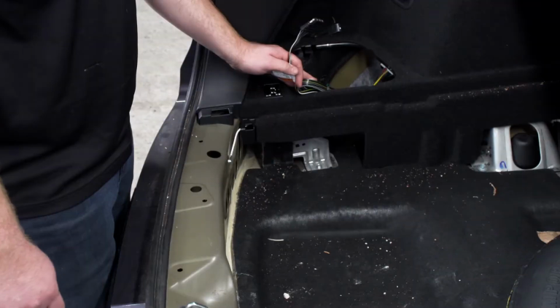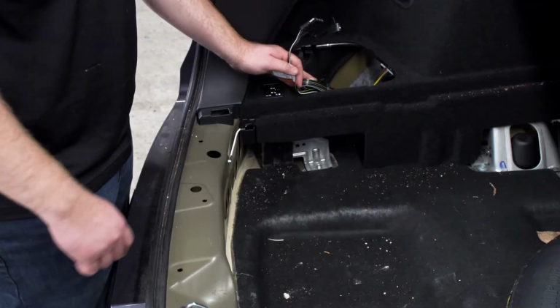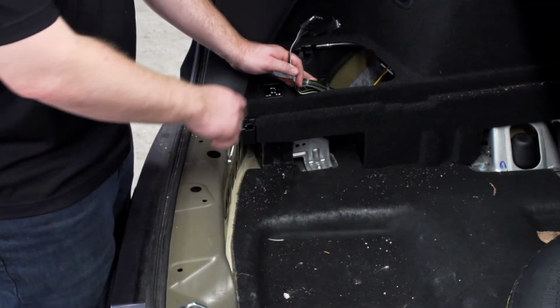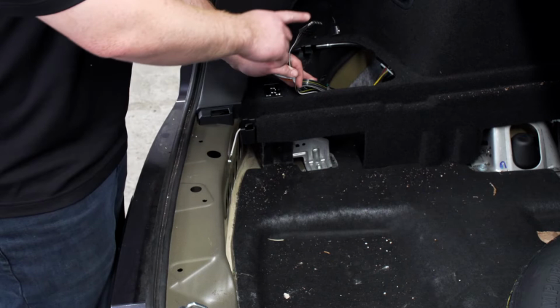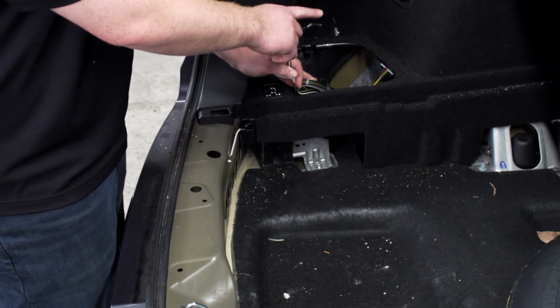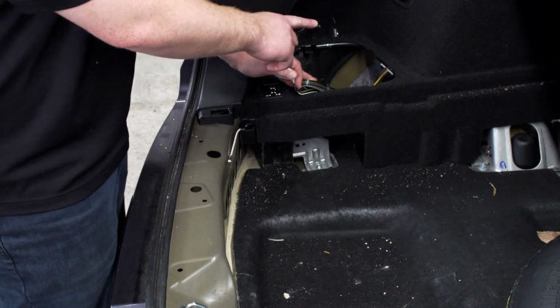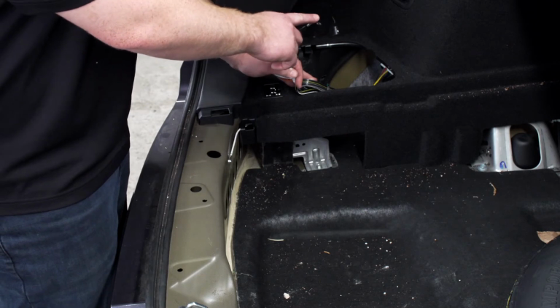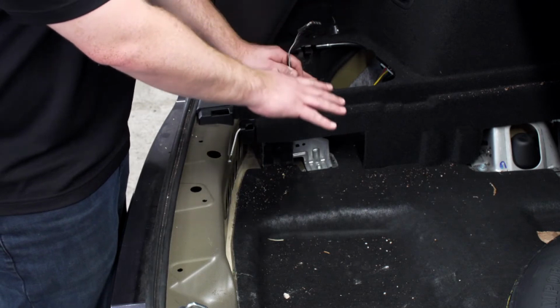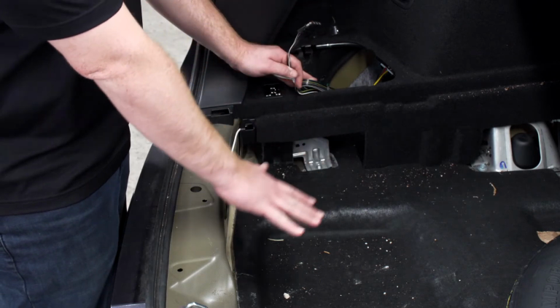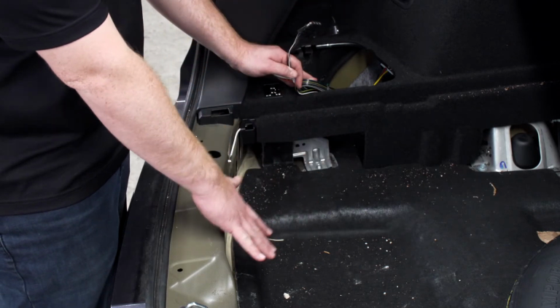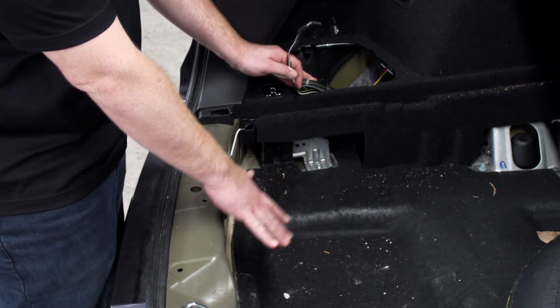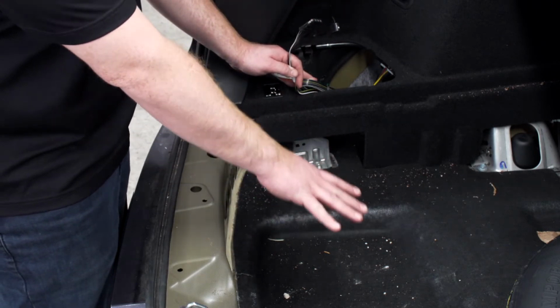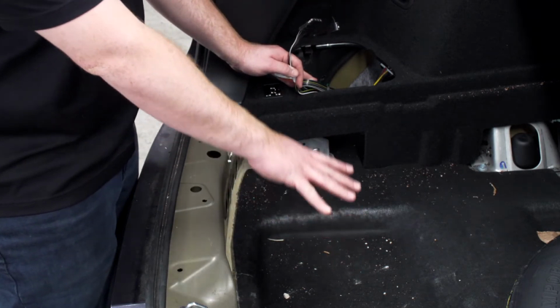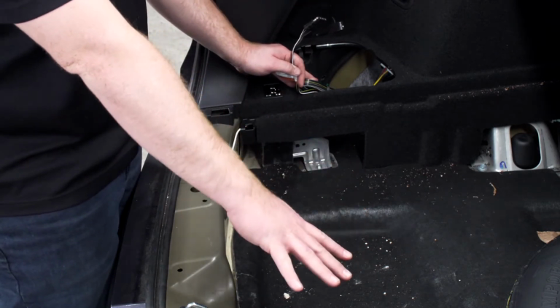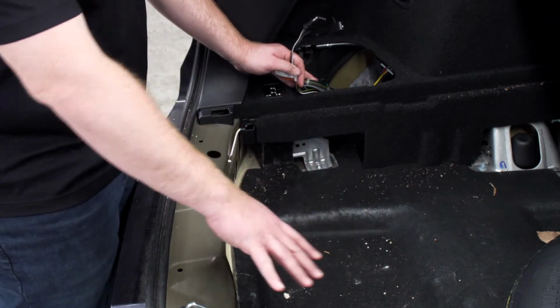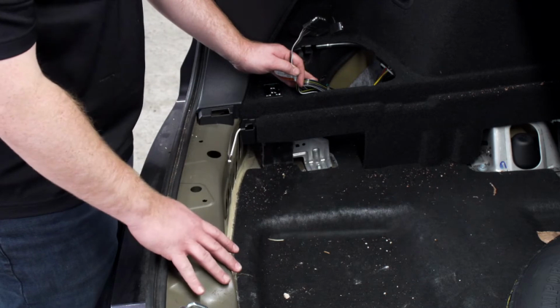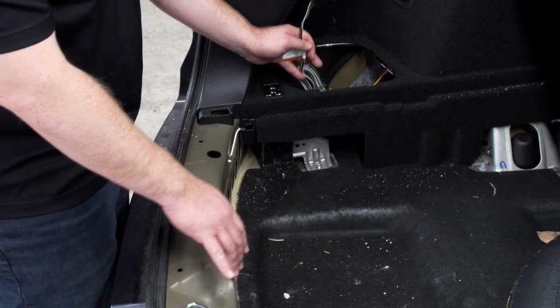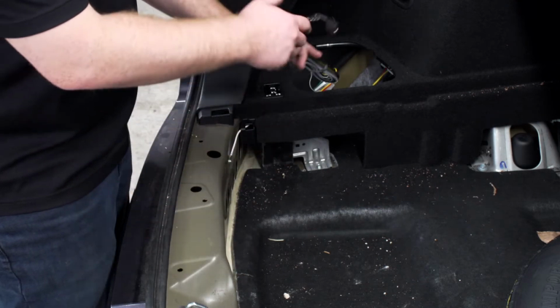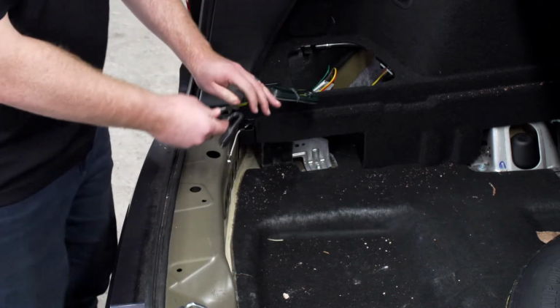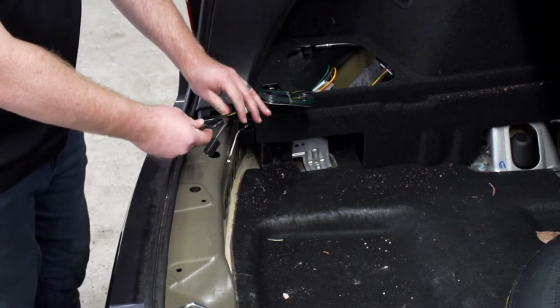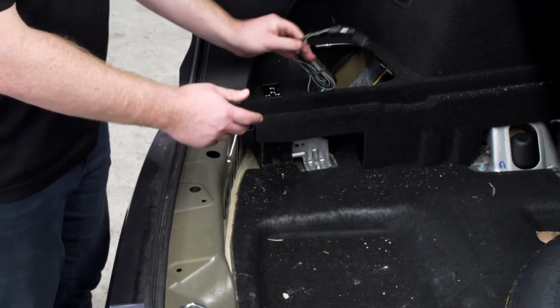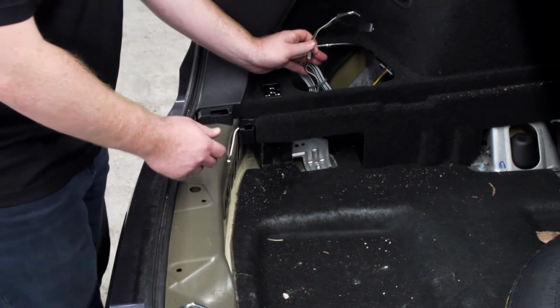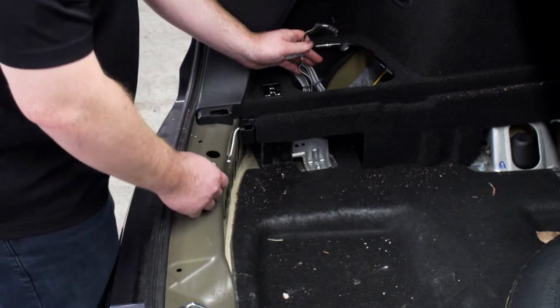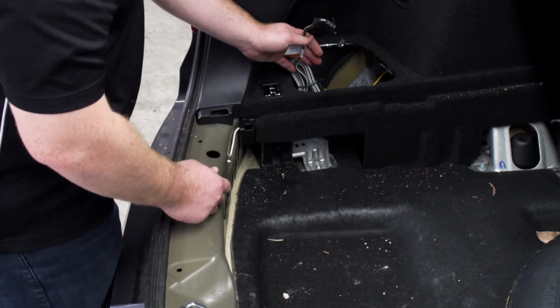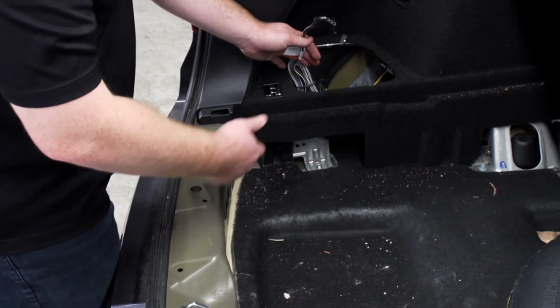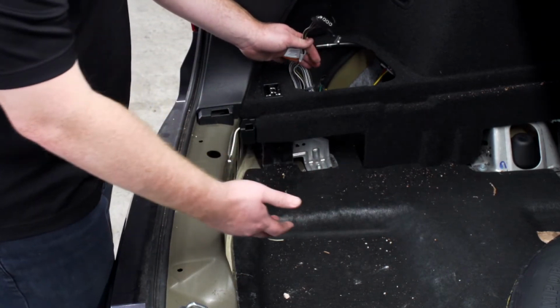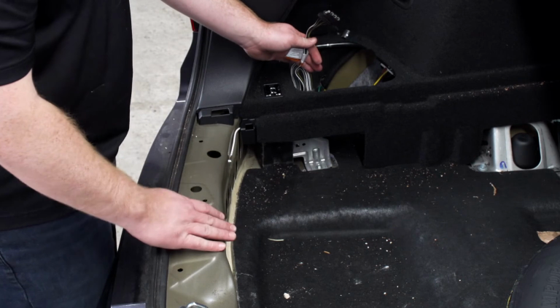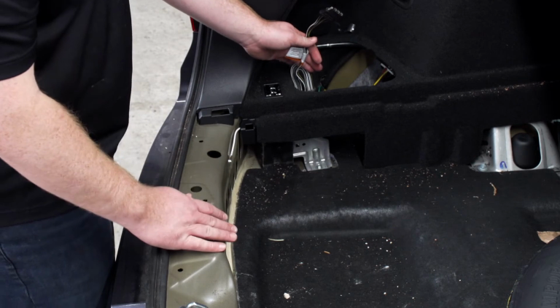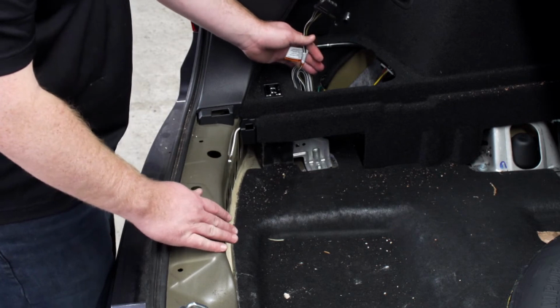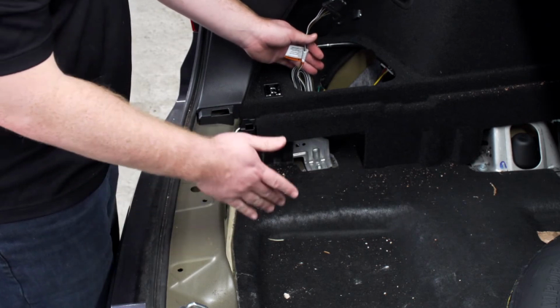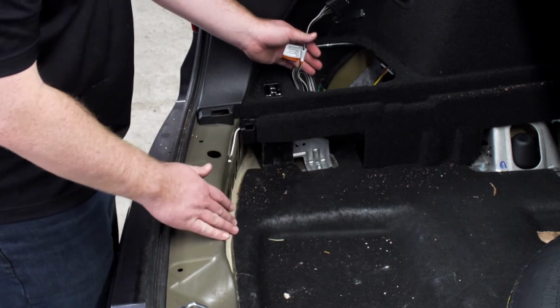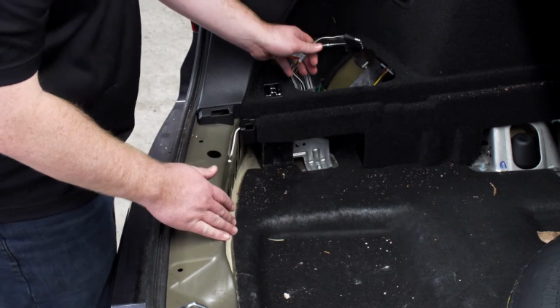Now let's talk about where you can store your four-flat harness. You can leave it in your cargo area — just leave it in the storage bins when not in use, and then pull it through the trunk when you need it — or you can route it underneath your vehicle. We'll go ahead and show you how to do that.